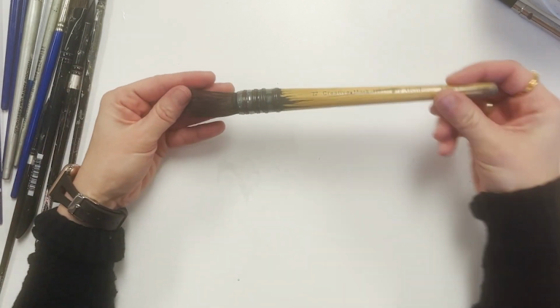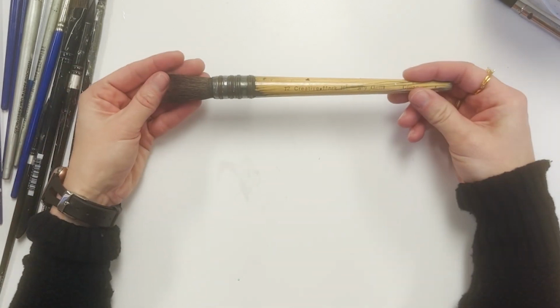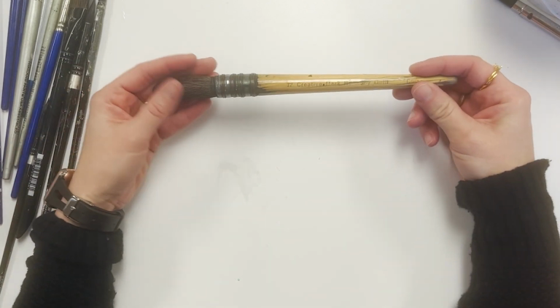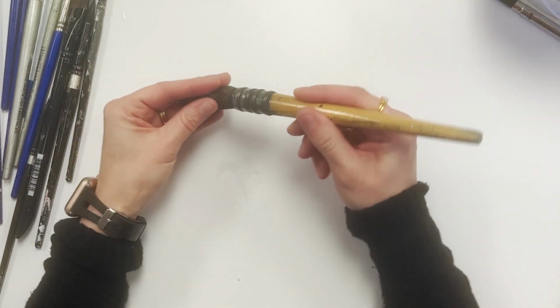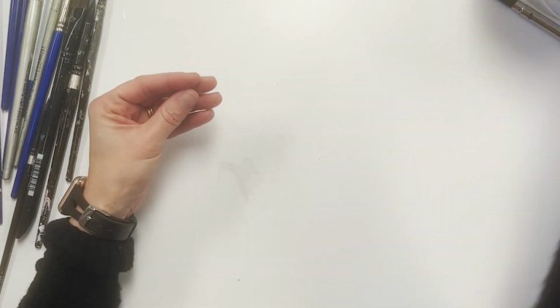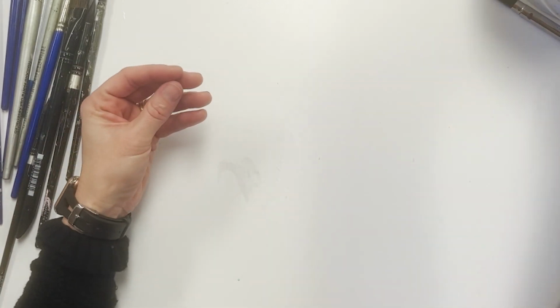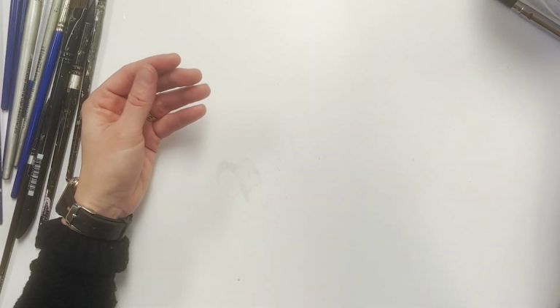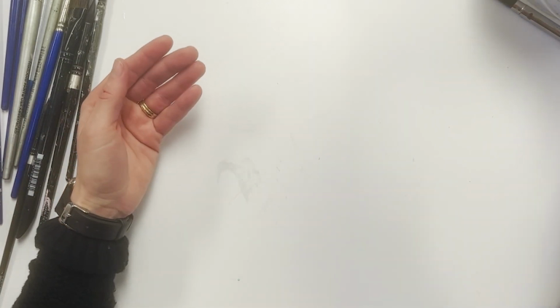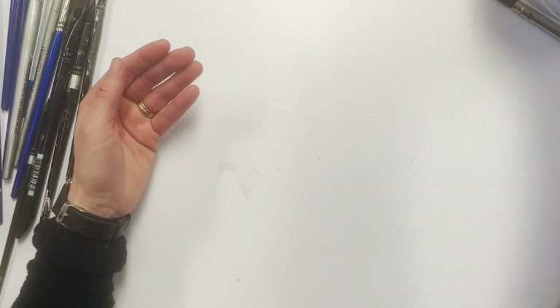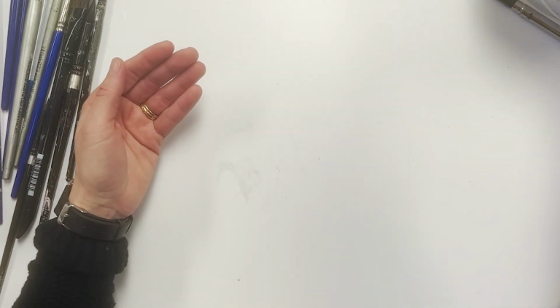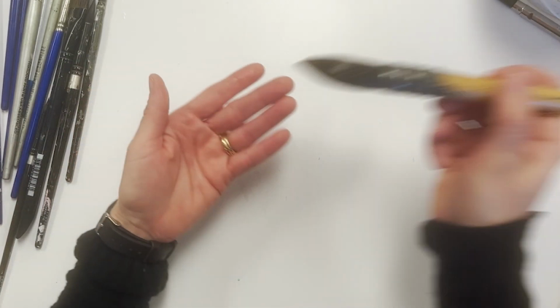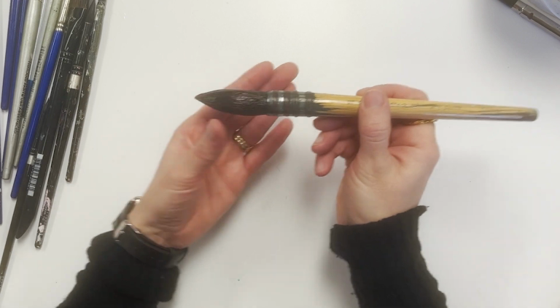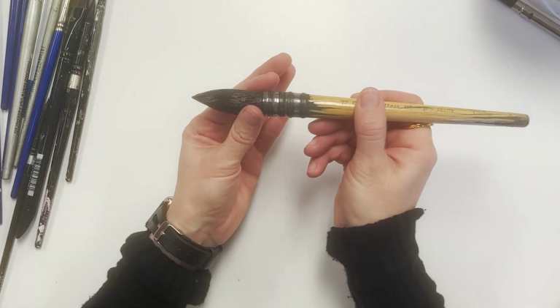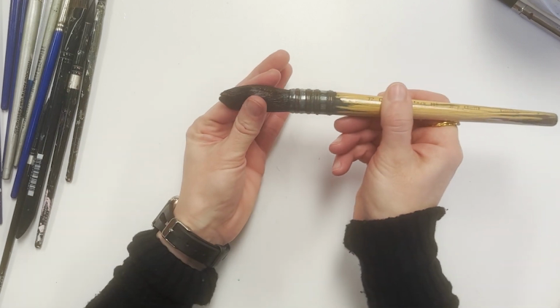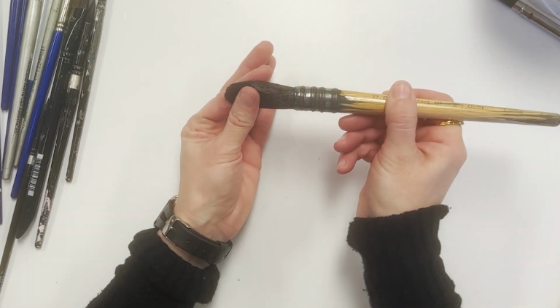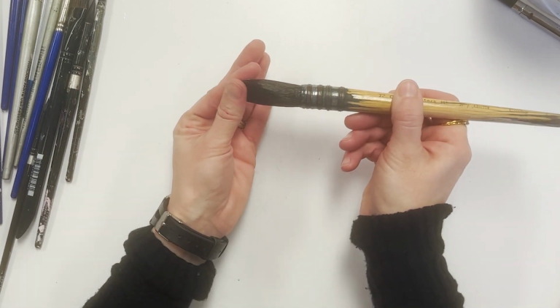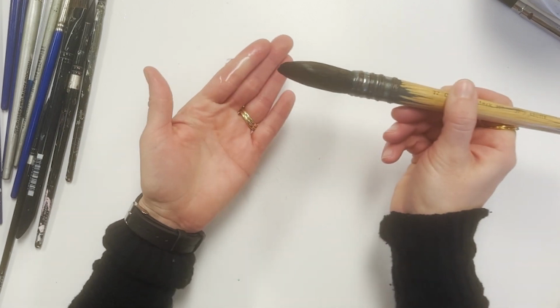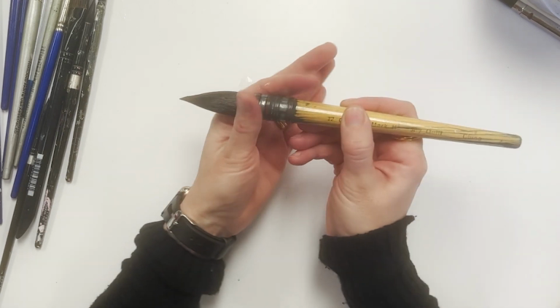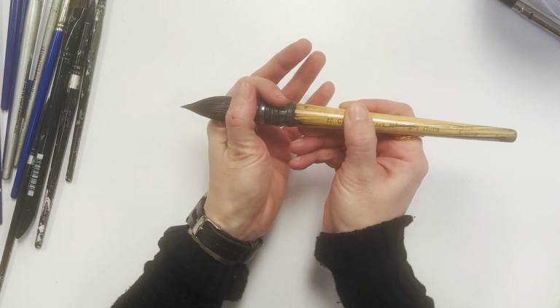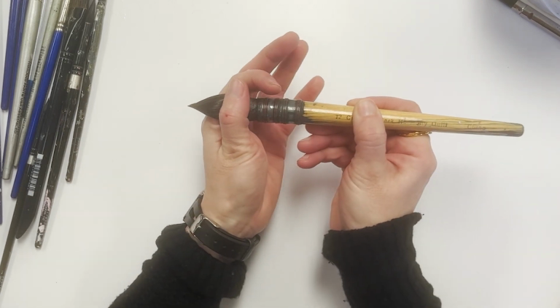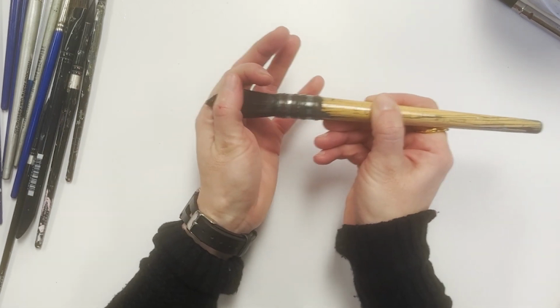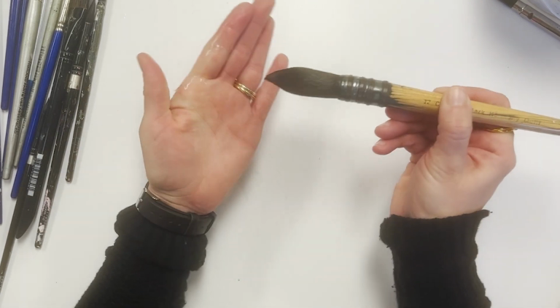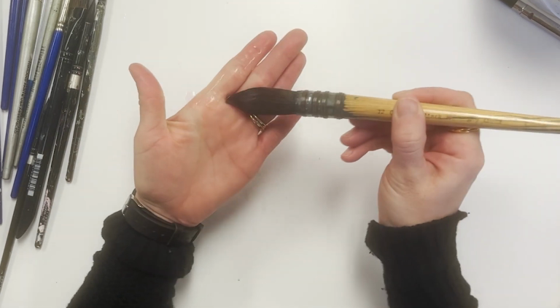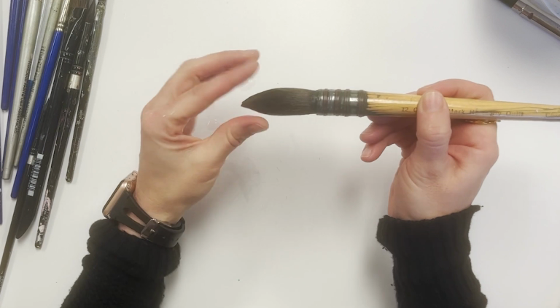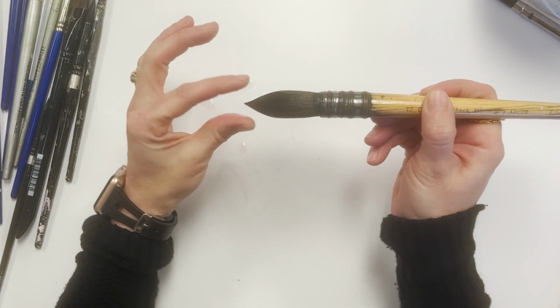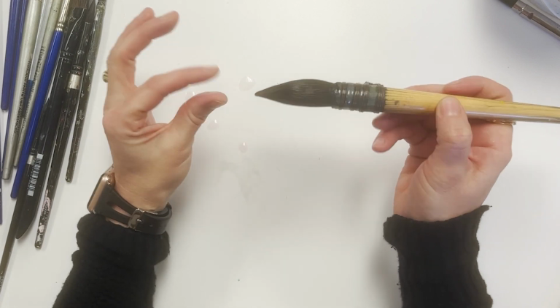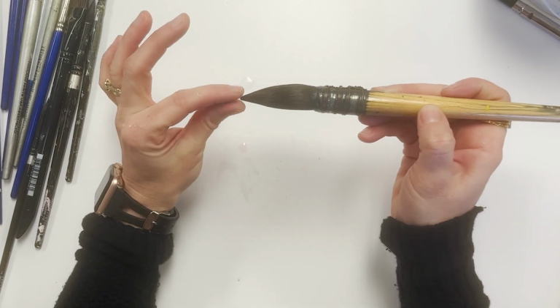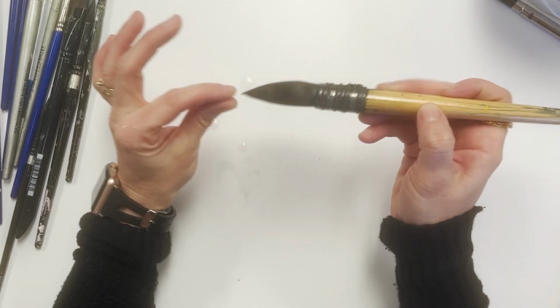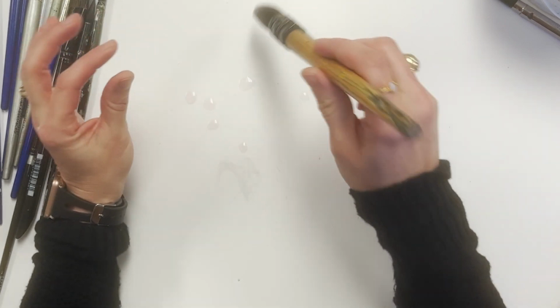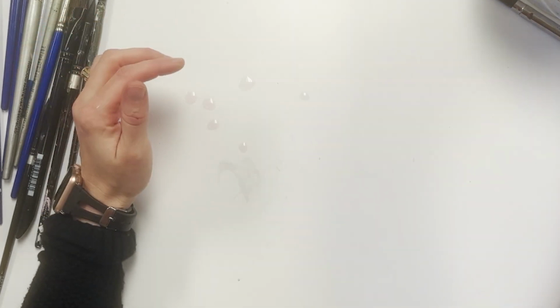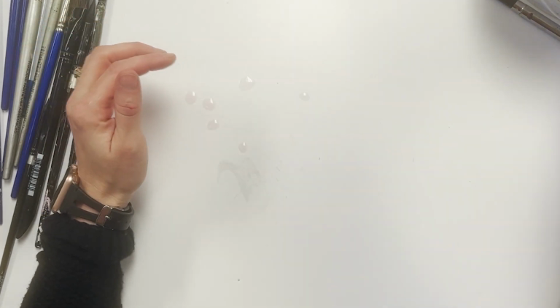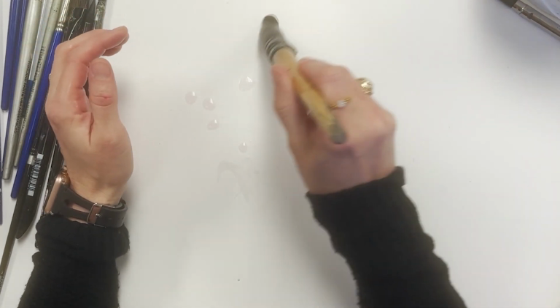Lastly, if I could afford all of these brushes, I would buy this brand. This is Creative Mark. Isabe also makes these beautiful mop brushes. They hold a lot of water and they have a very fine point — they're just beautiful to use.